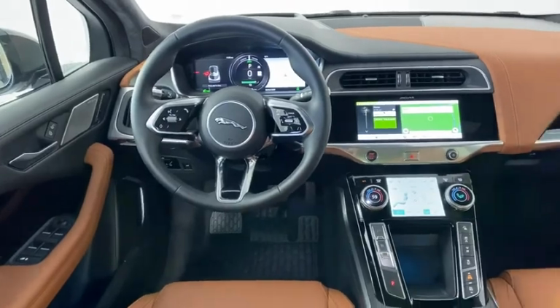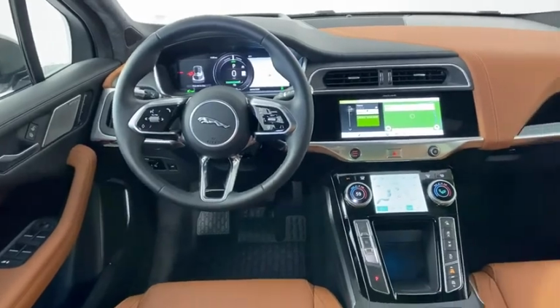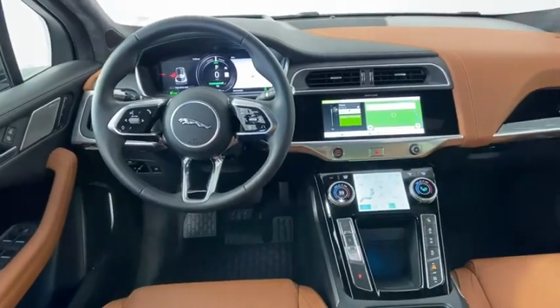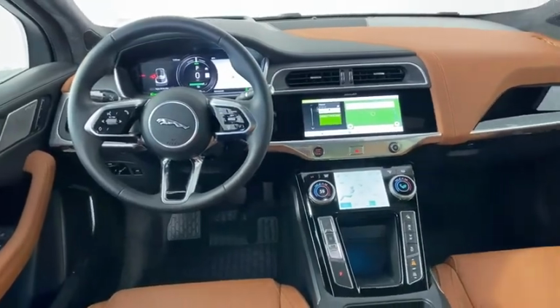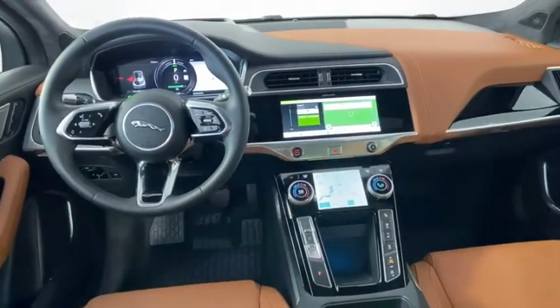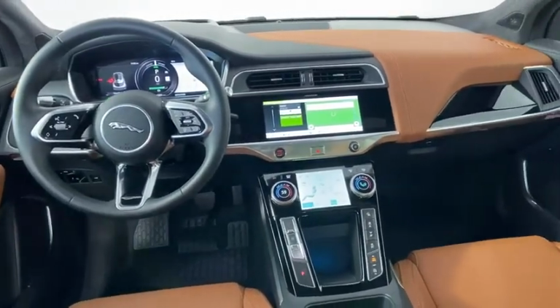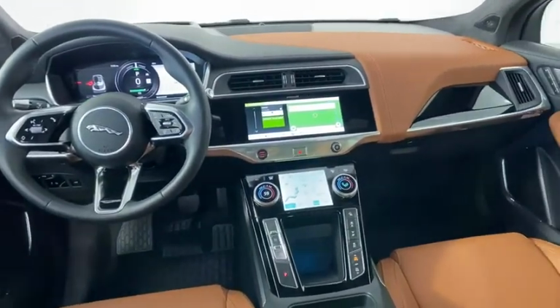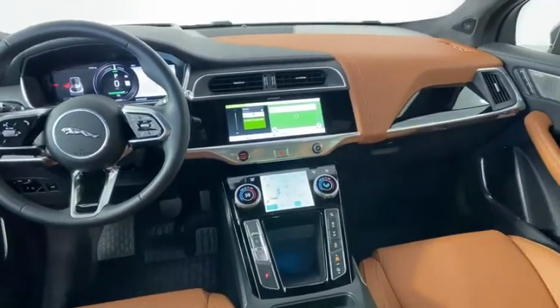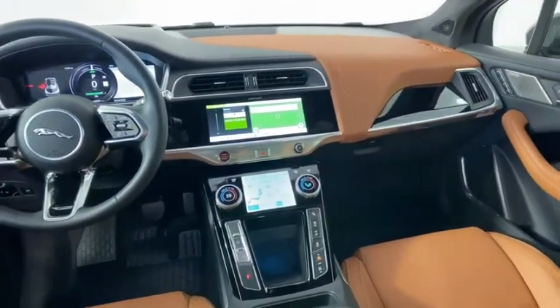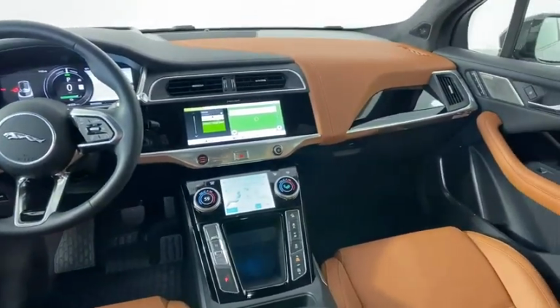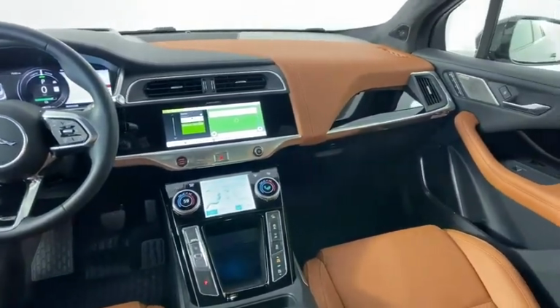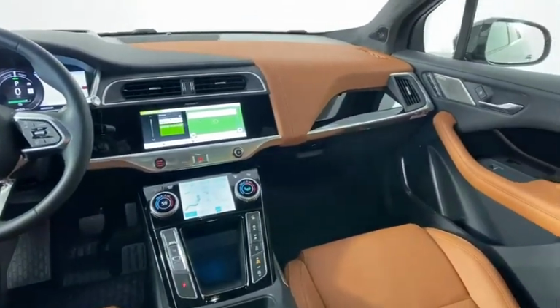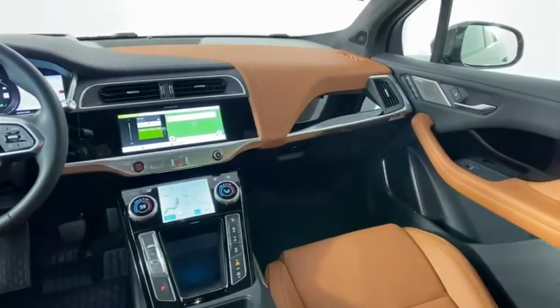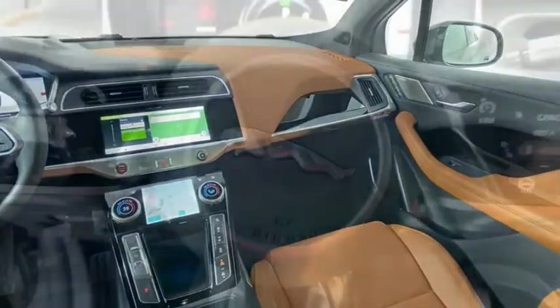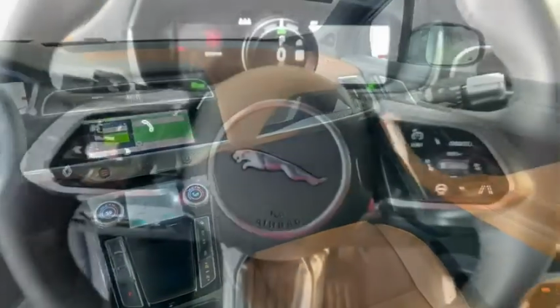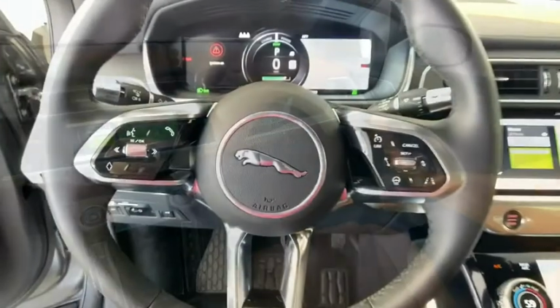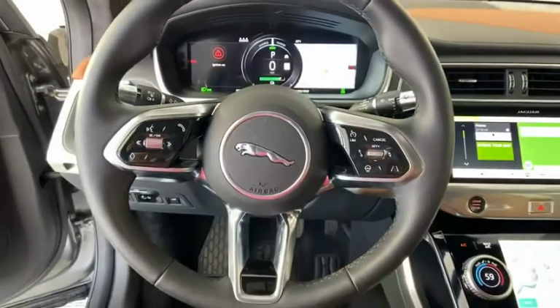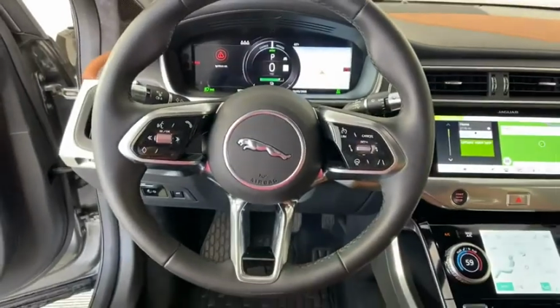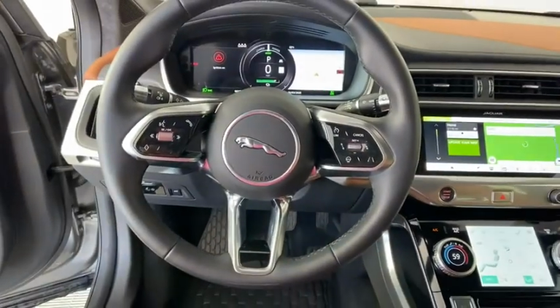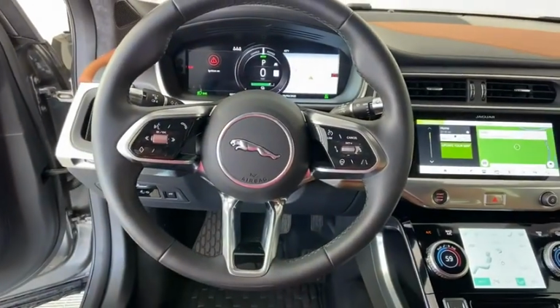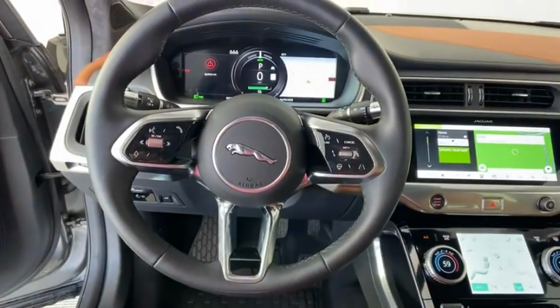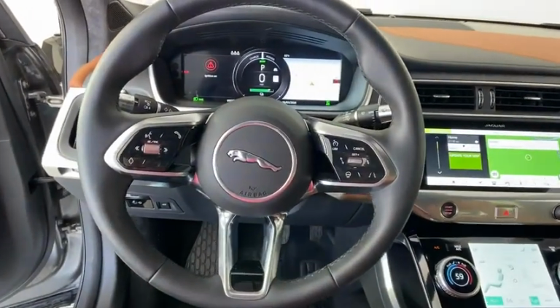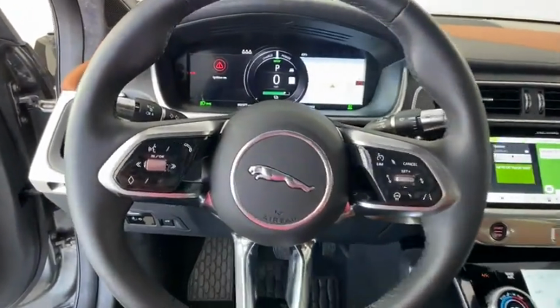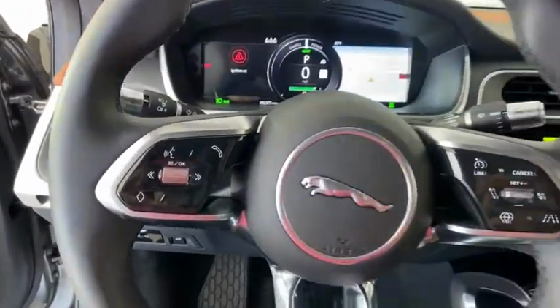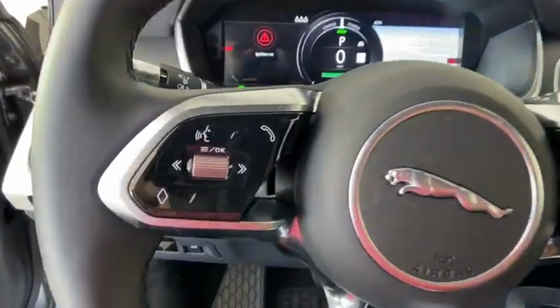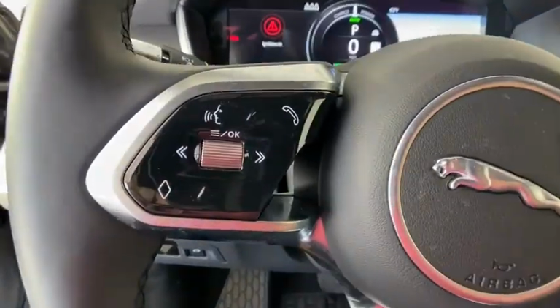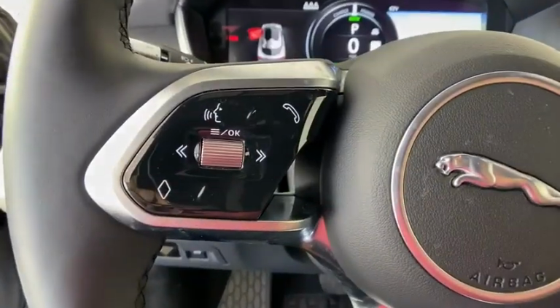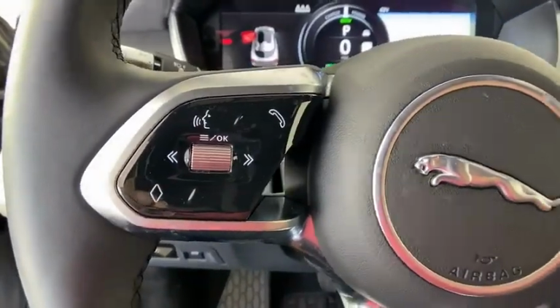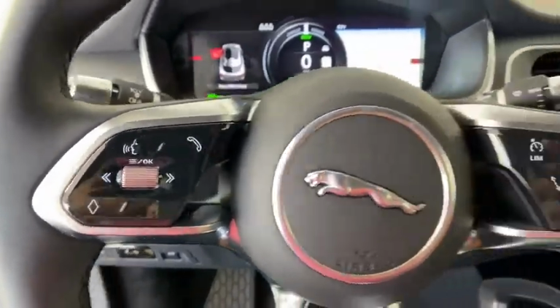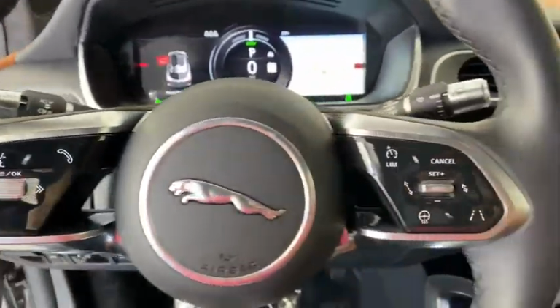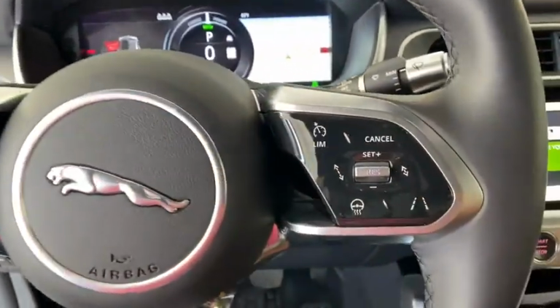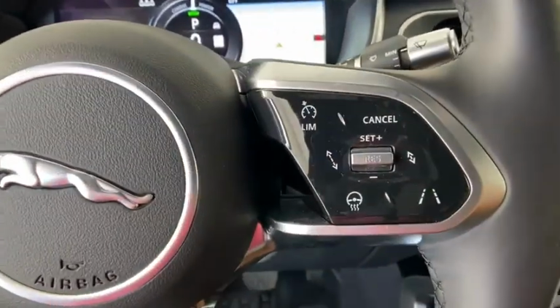Brake assist, panic alarm, overhead console, driver vanity mirror. A vehicle like this doesn't come along every day — come in and get it before someone else does.